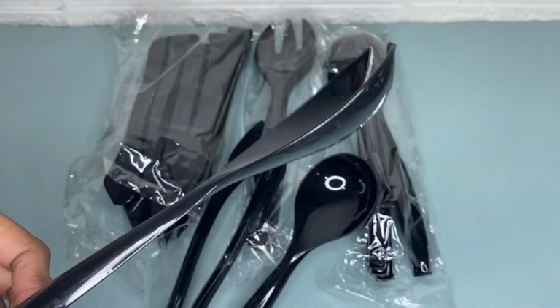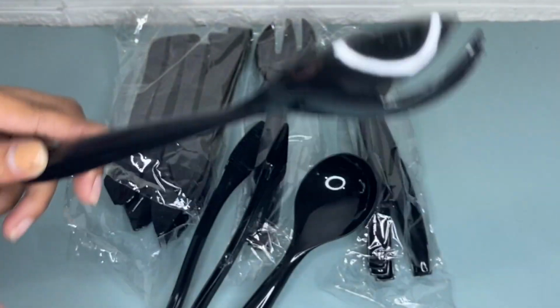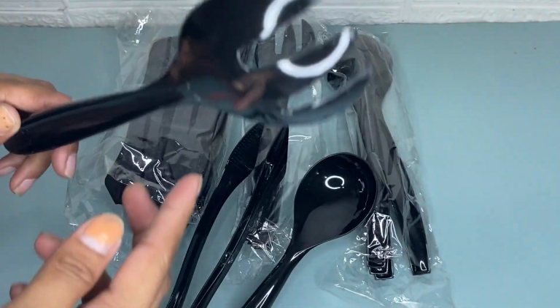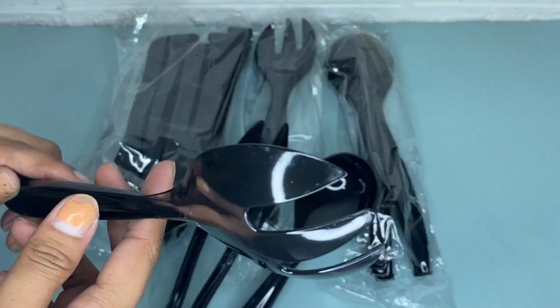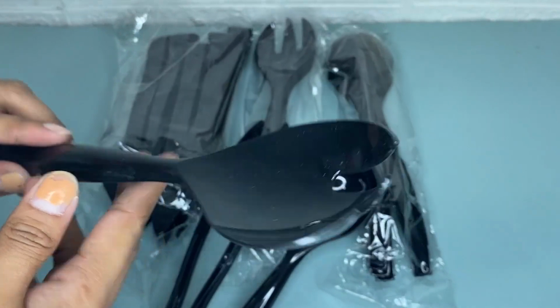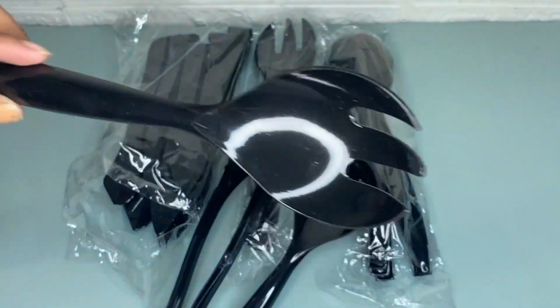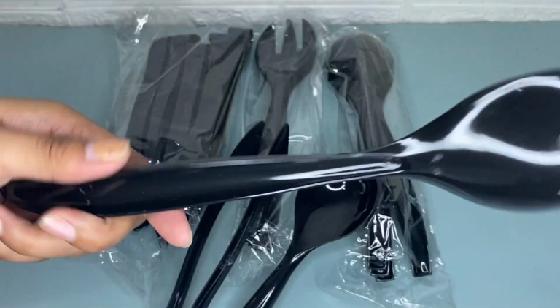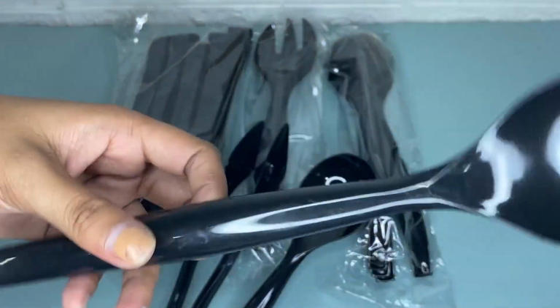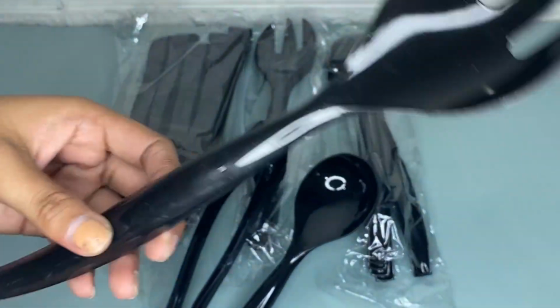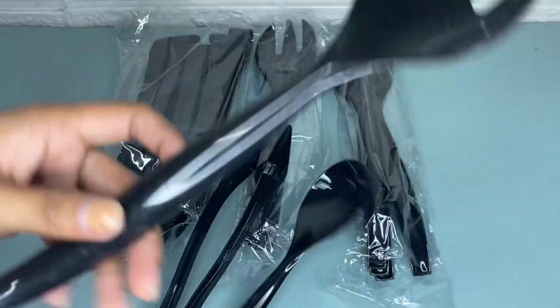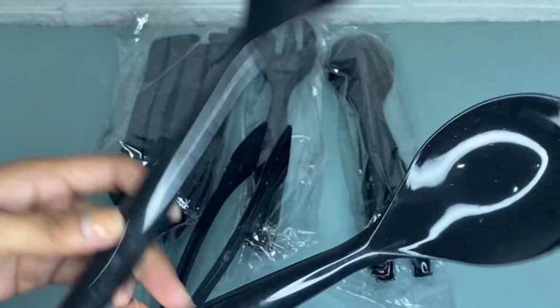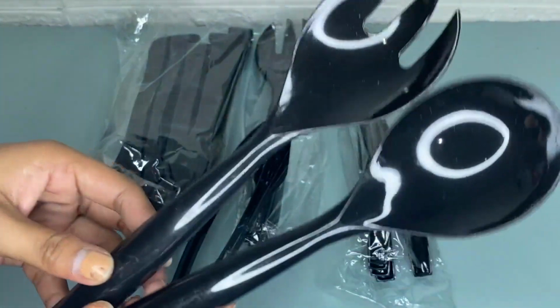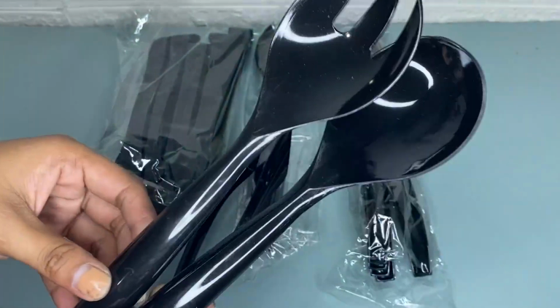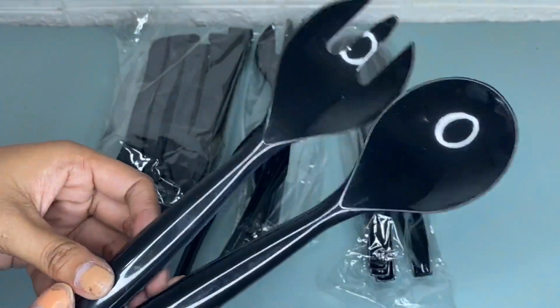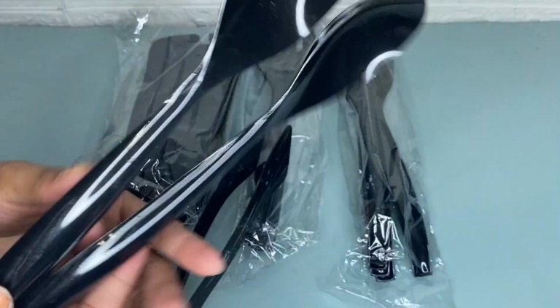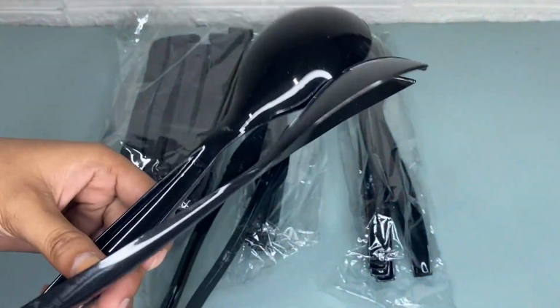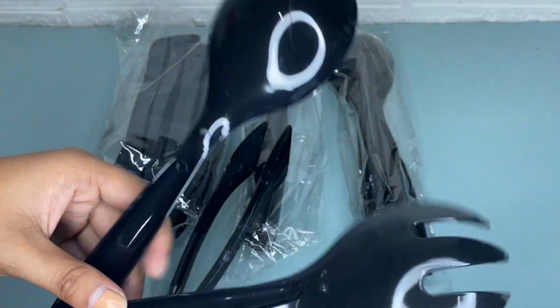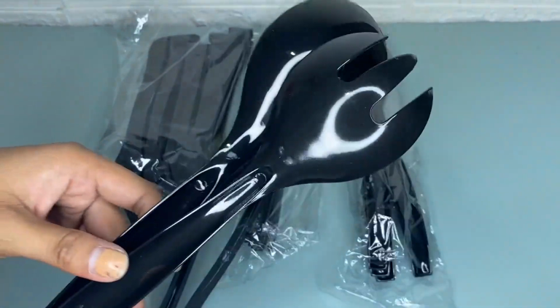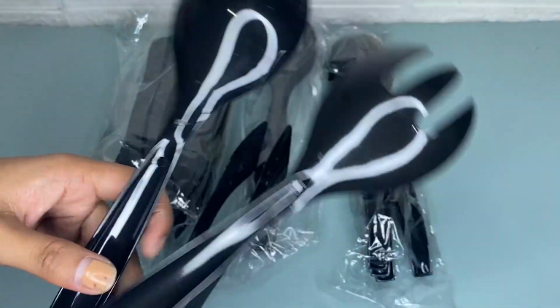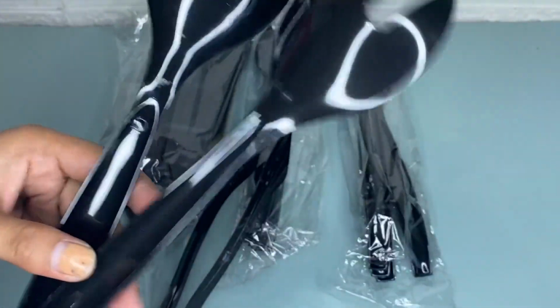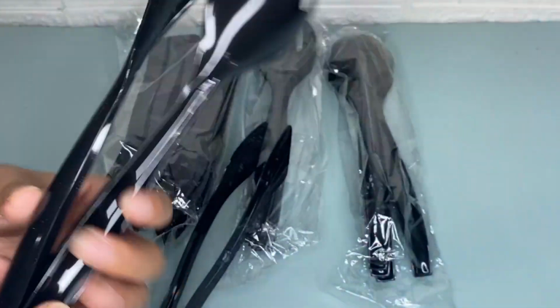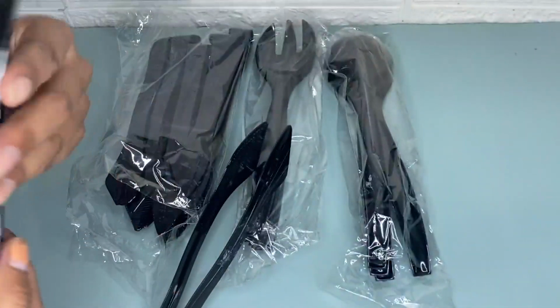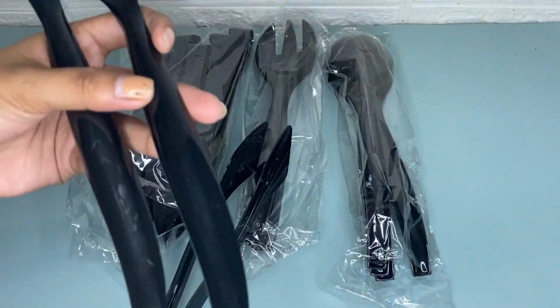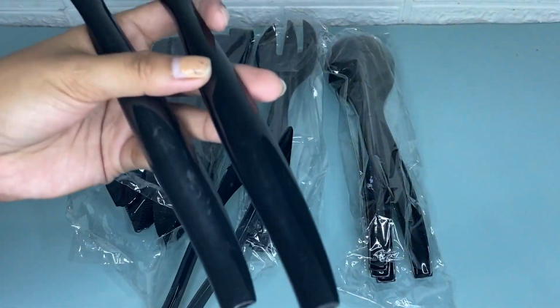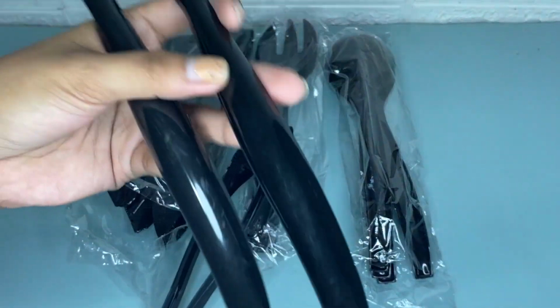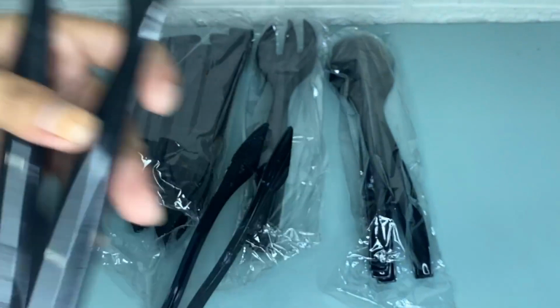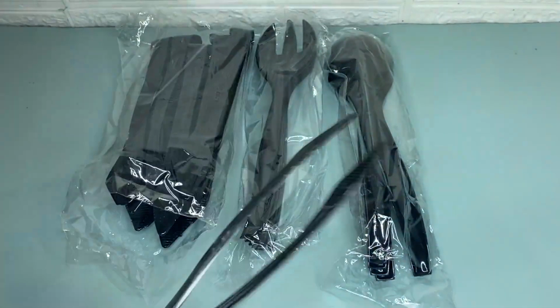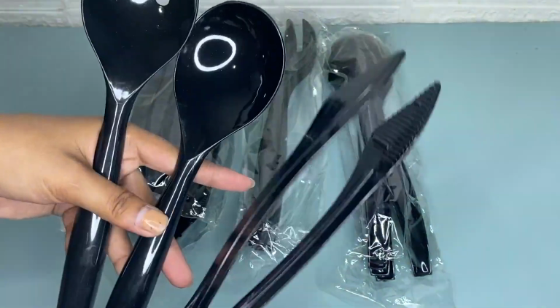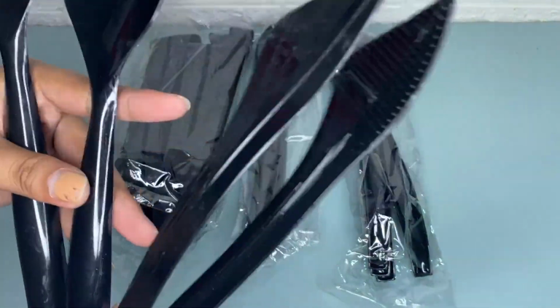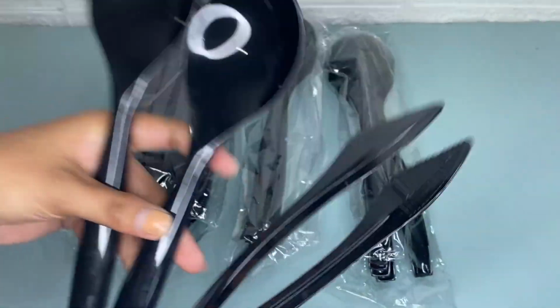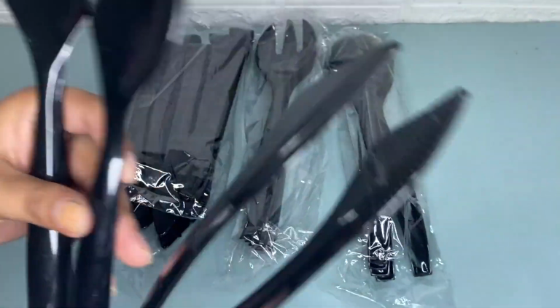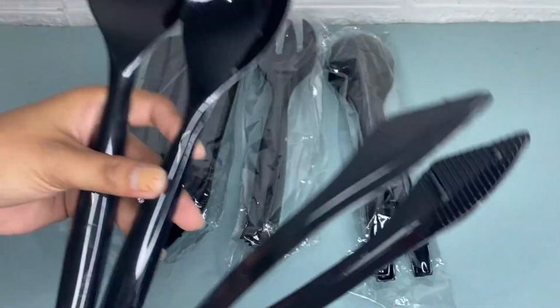It is great for birthdays, catering events, and weddings. I recommend this disposable plastic serving utensil set because it provides you with all the essential utensils for any party or event. If I were you, you should definitely try this because it is worth buying.